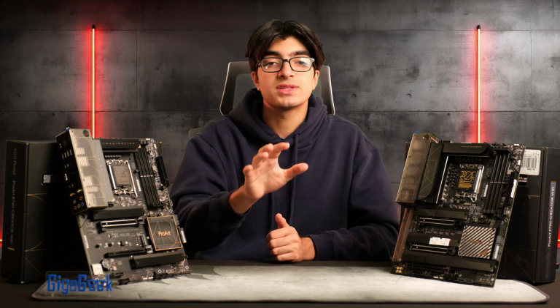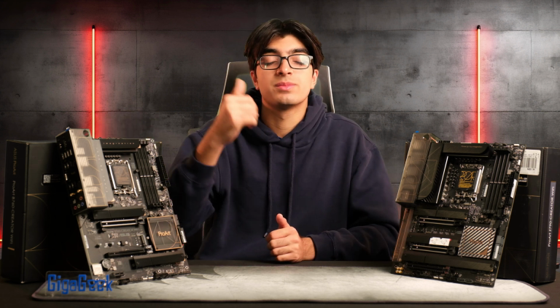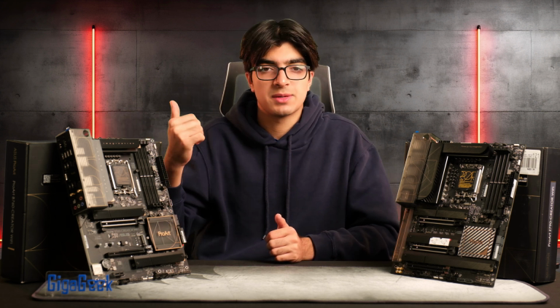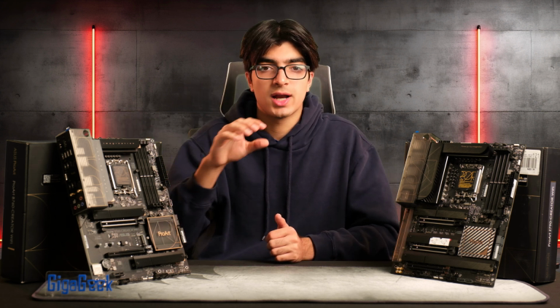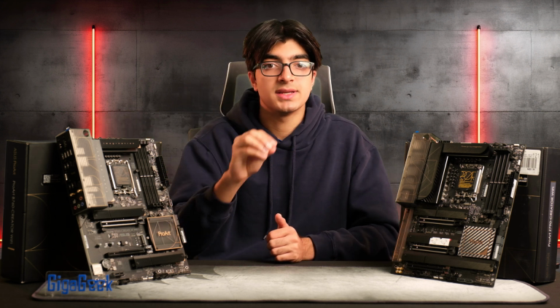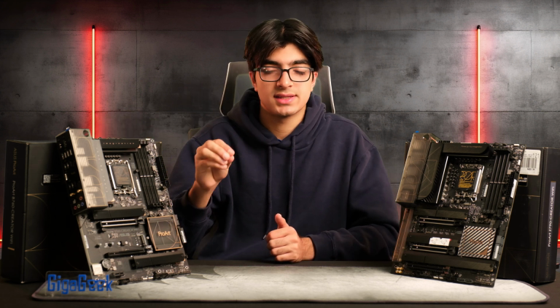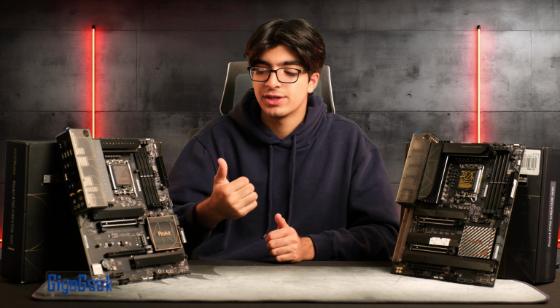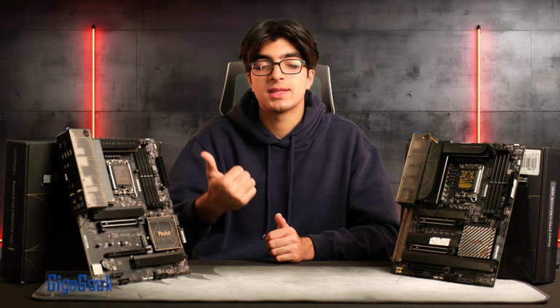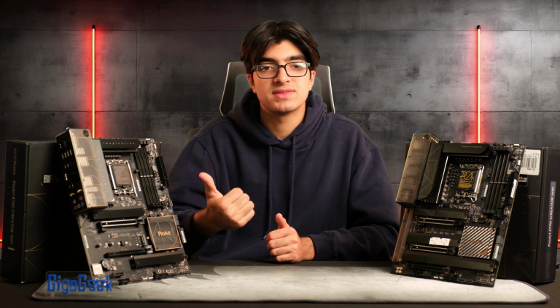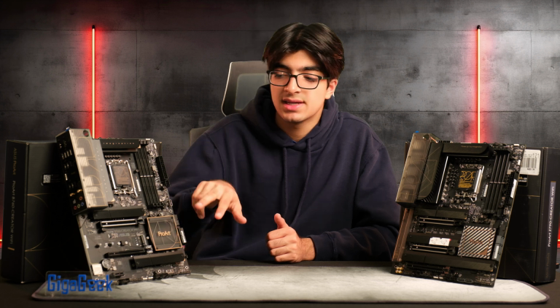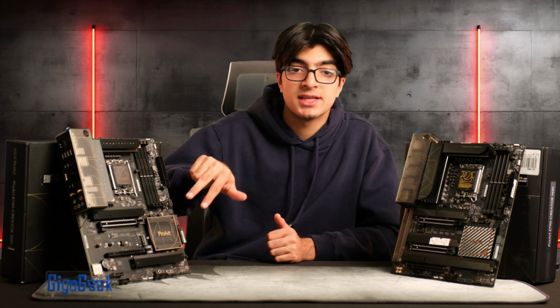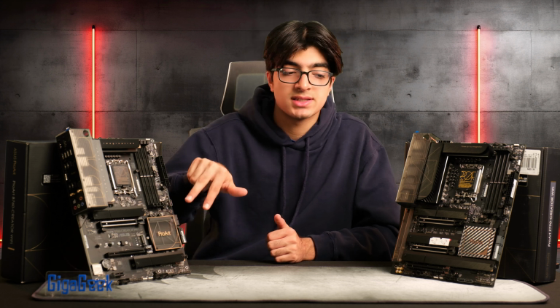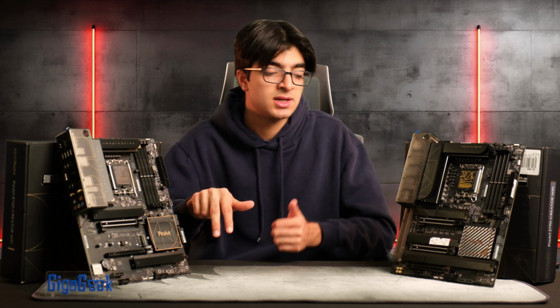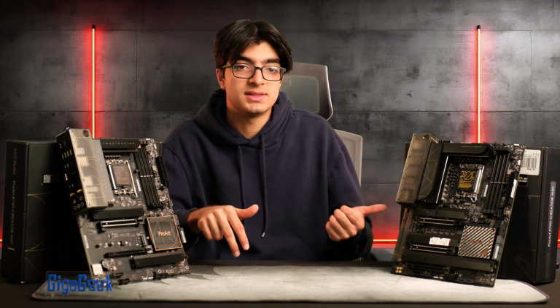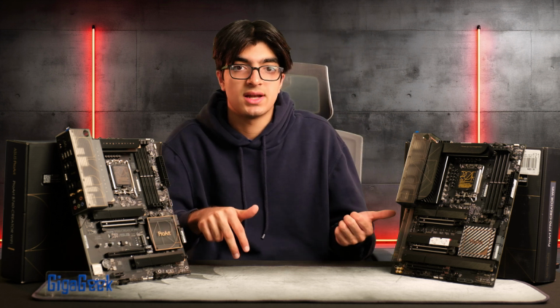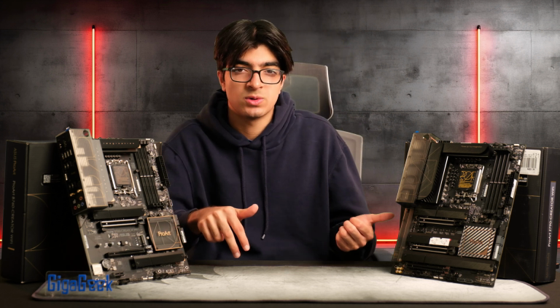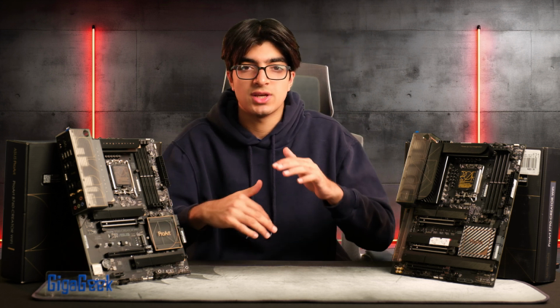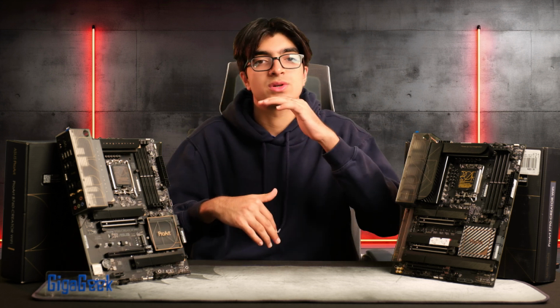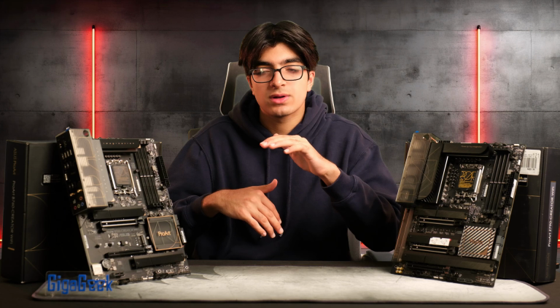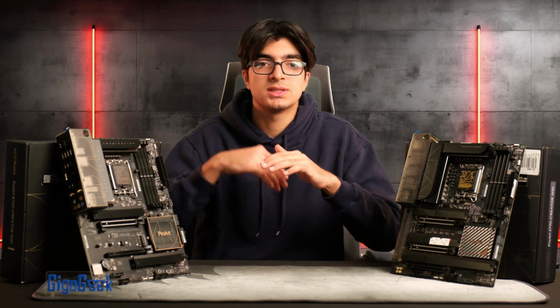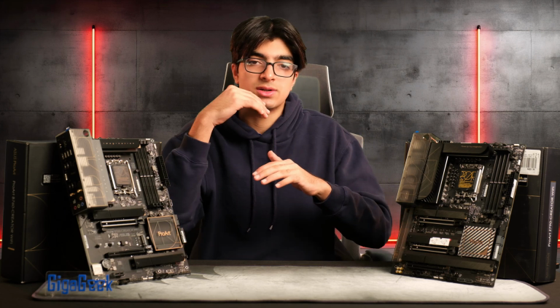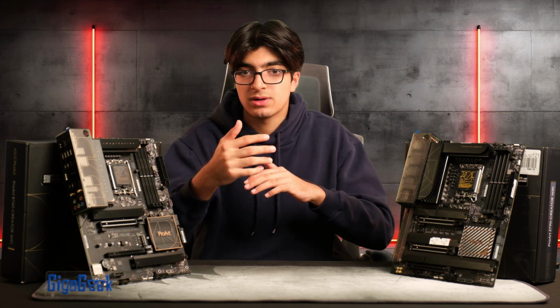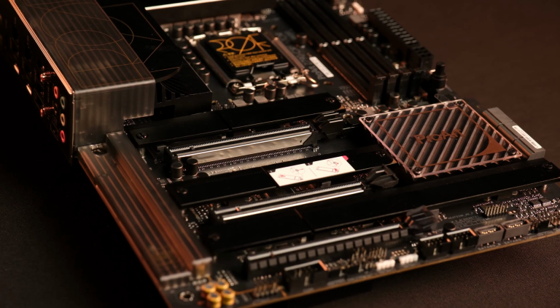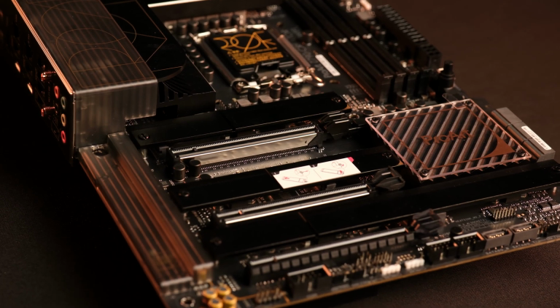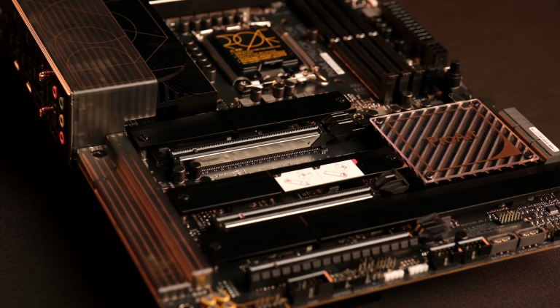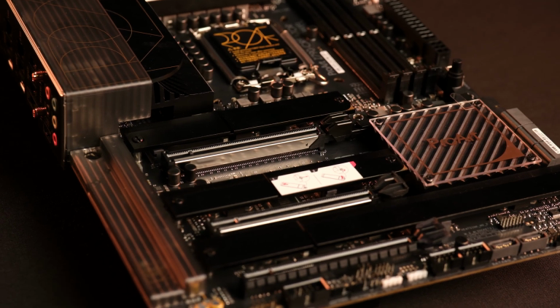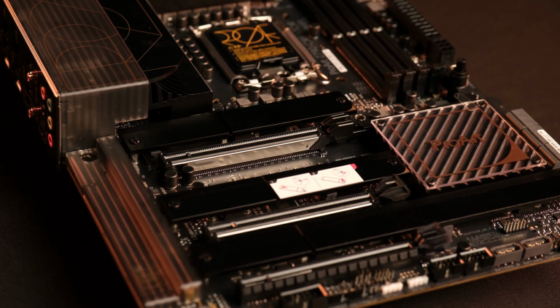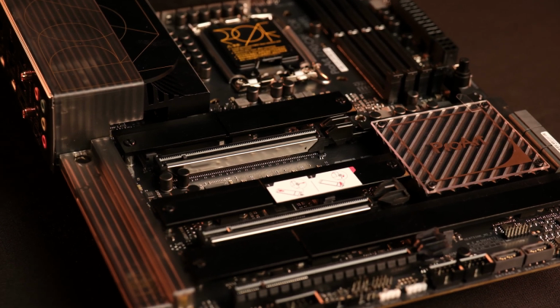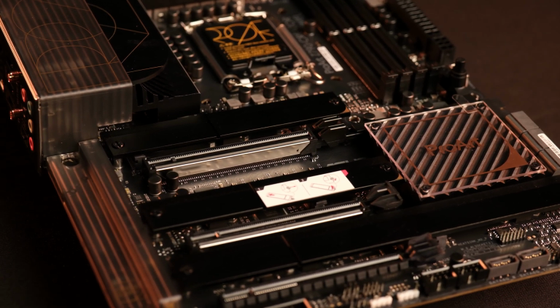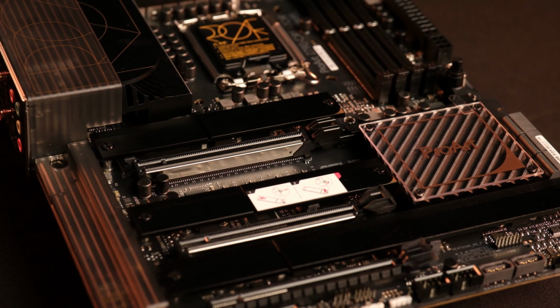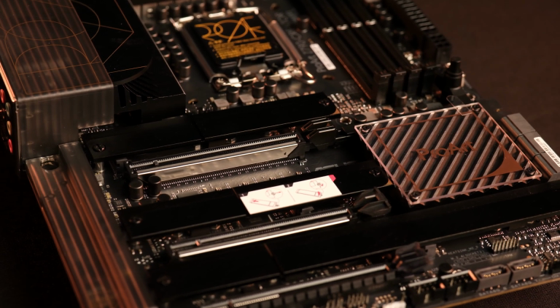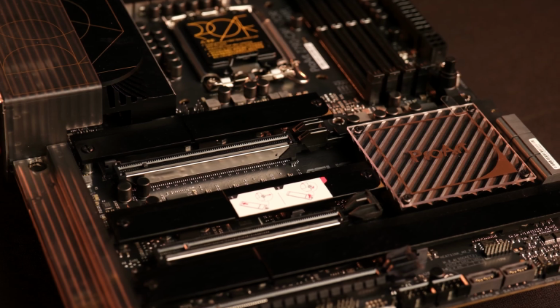Referencing the PCIe lanes mentioned earlier, the B760 has fewer PCIe slots while the Z790 has more, allowing you to add sound cards, graphics cards, capture cards, or PCIe NVMe enclosures — if you're a video editor, you know how useful that is.